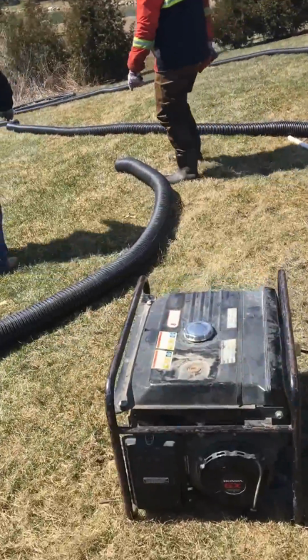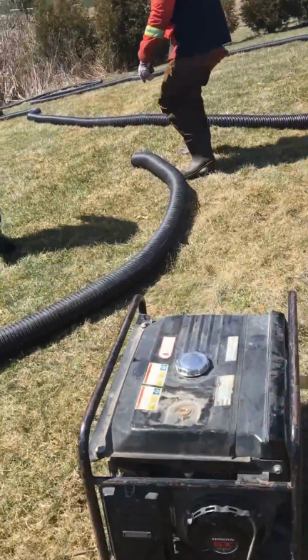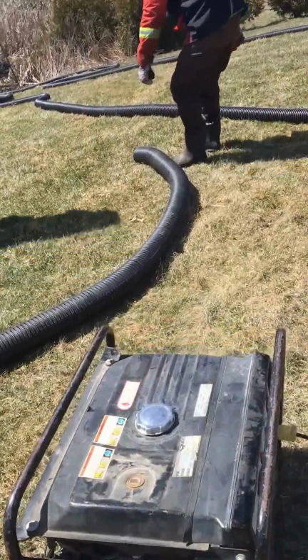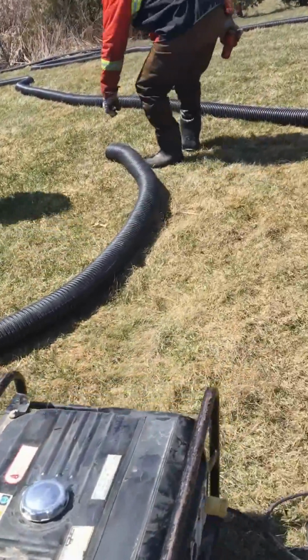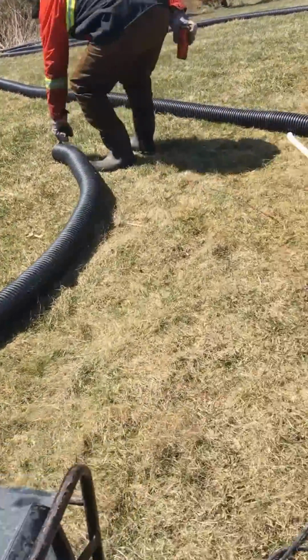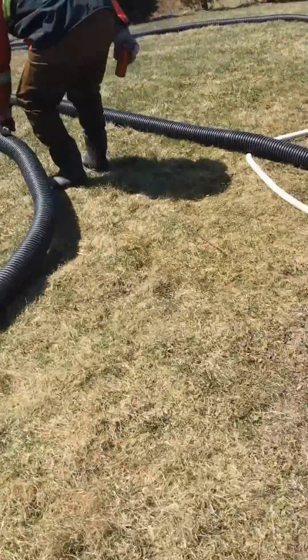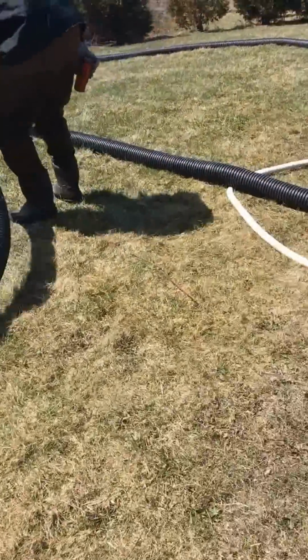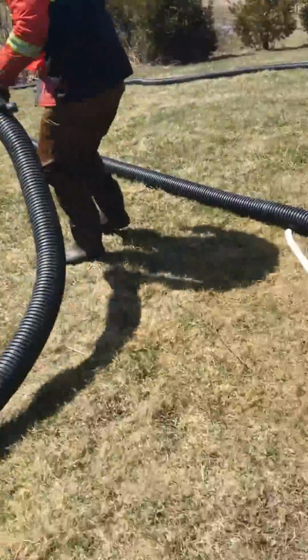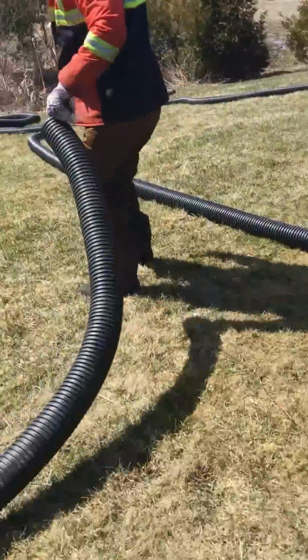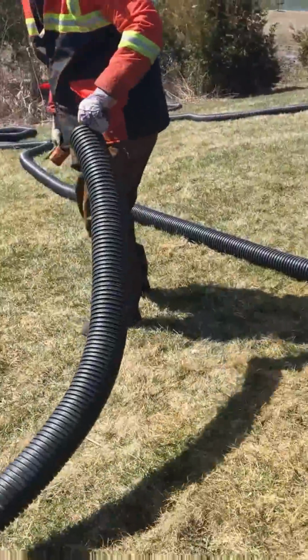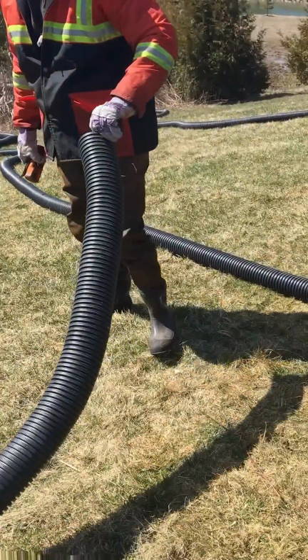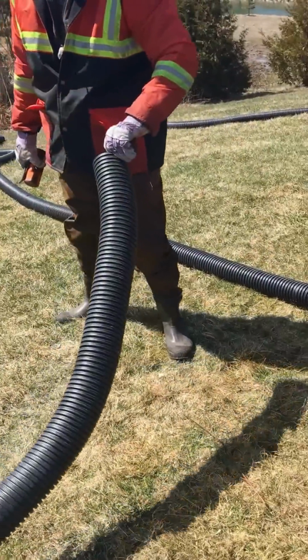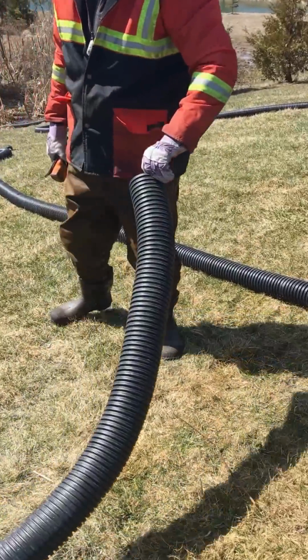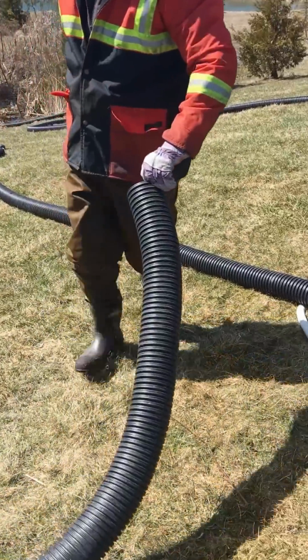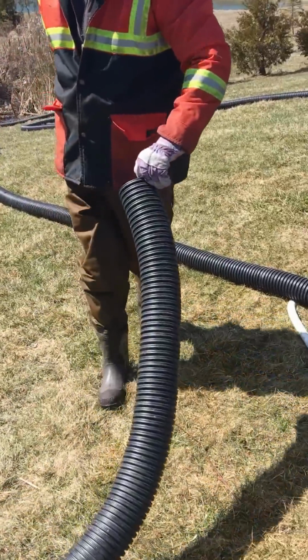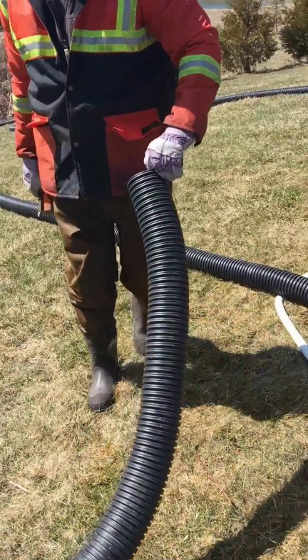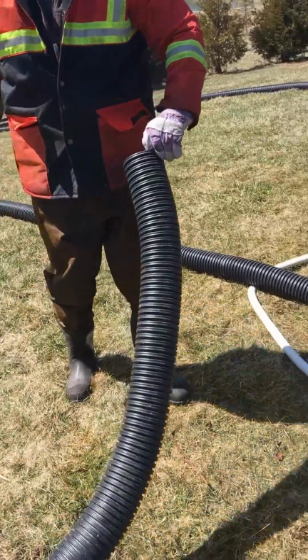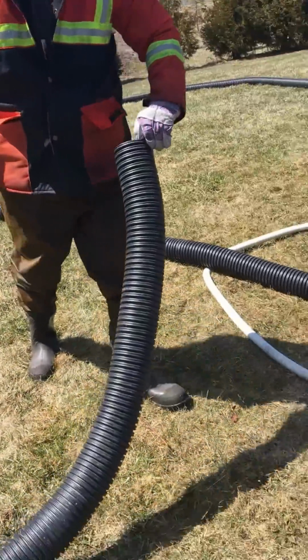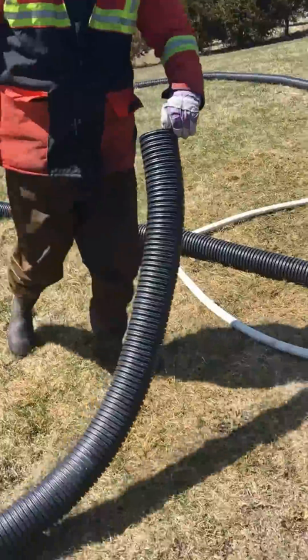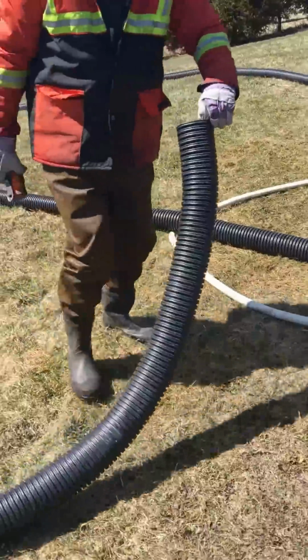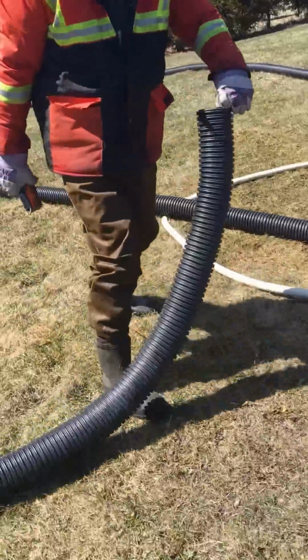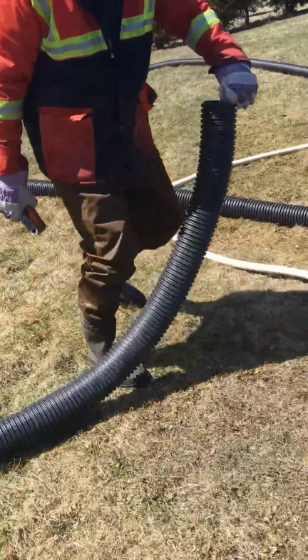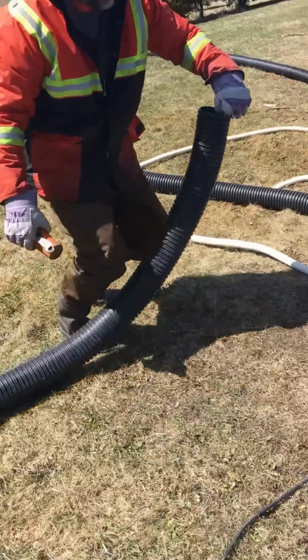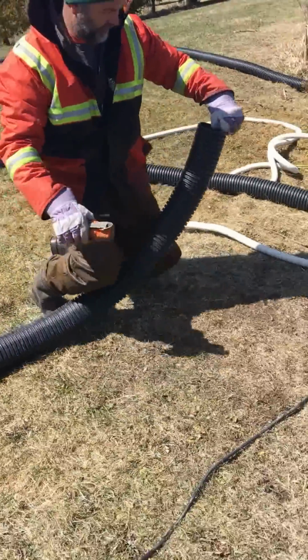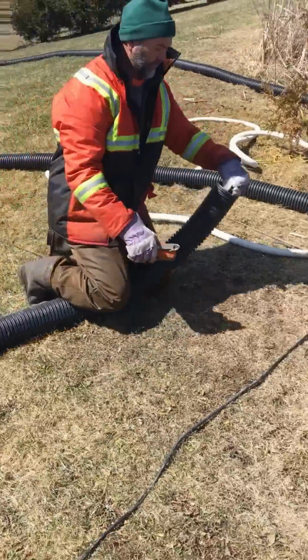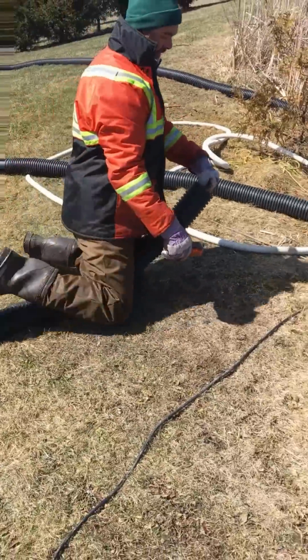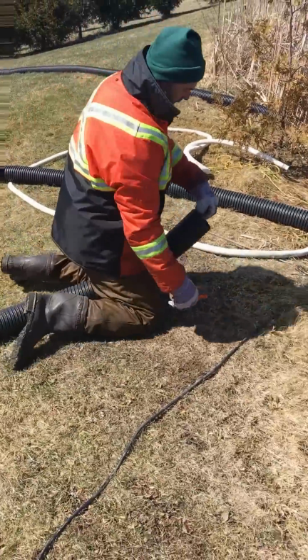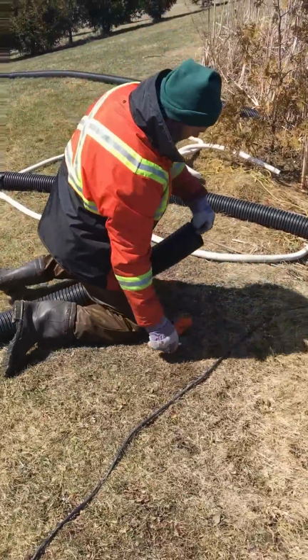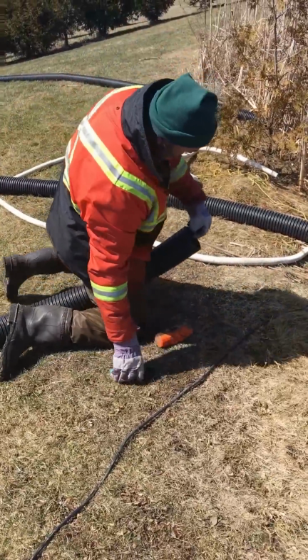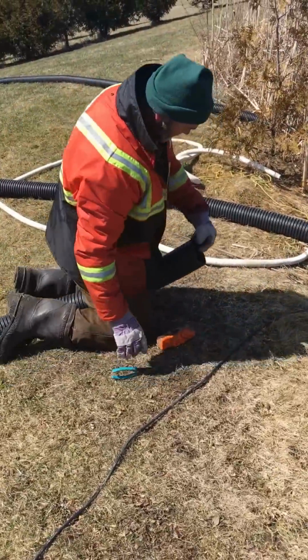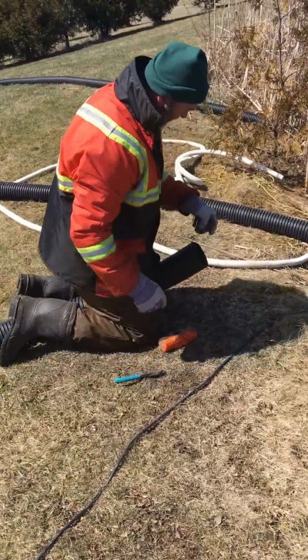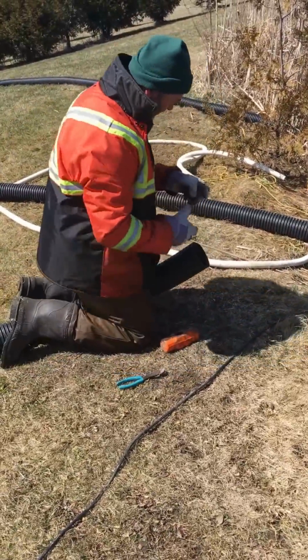So what we're going to do now is put a weight at the other end to keep the pipe from floating once you get the pipe in the water.